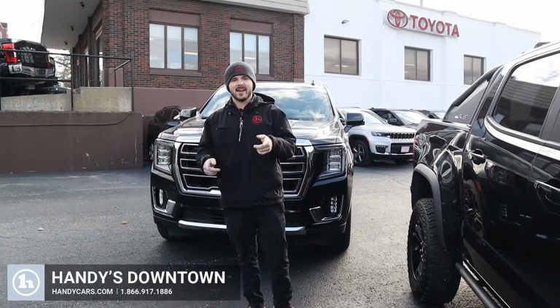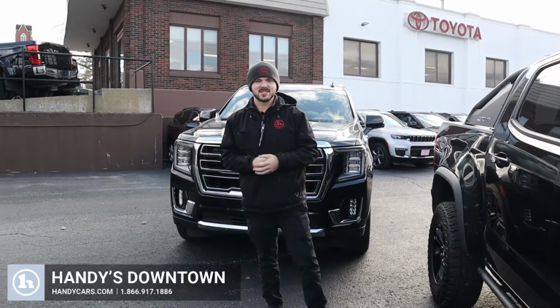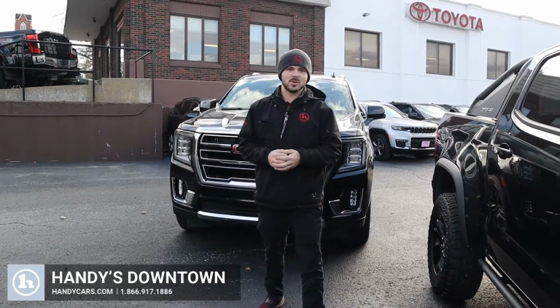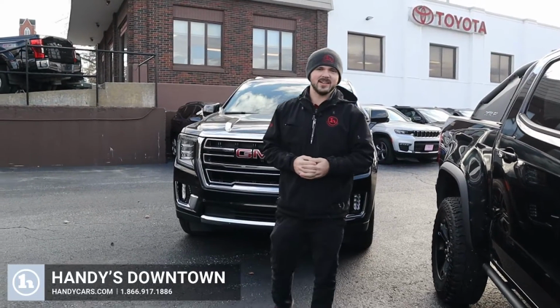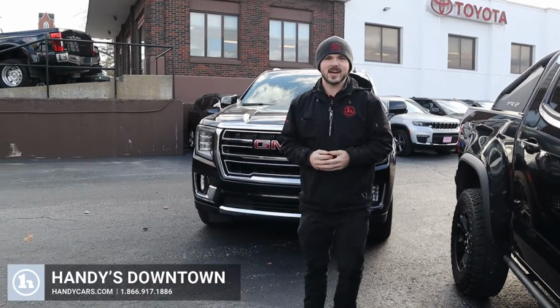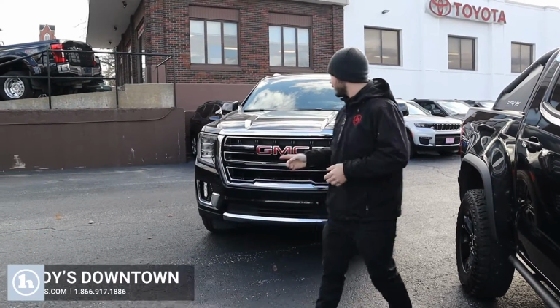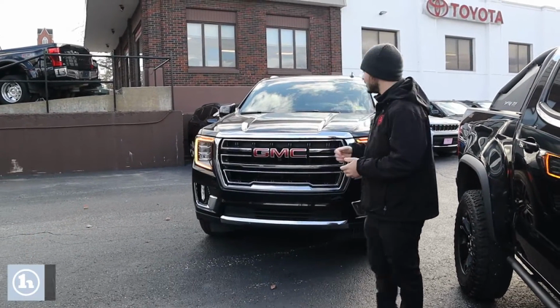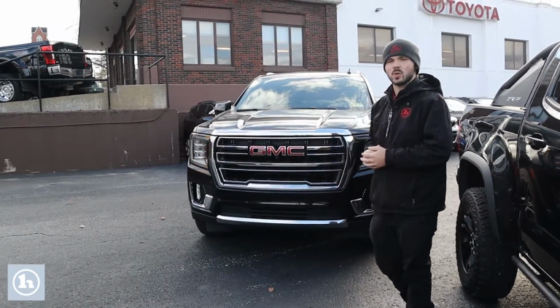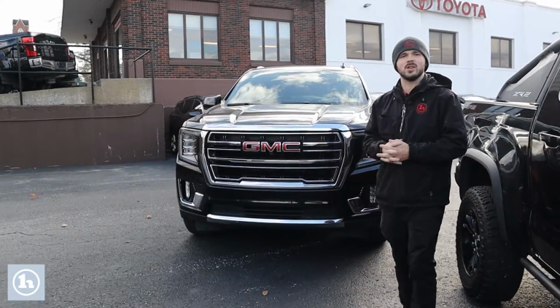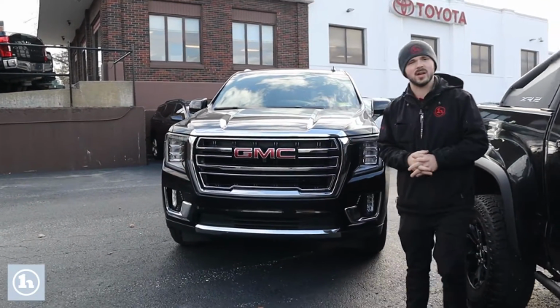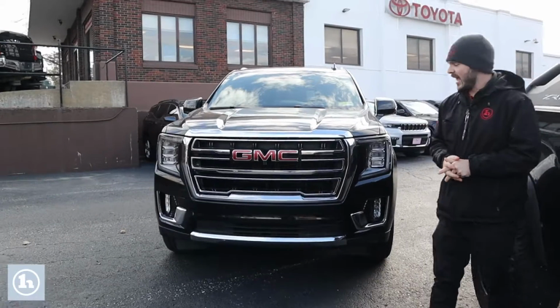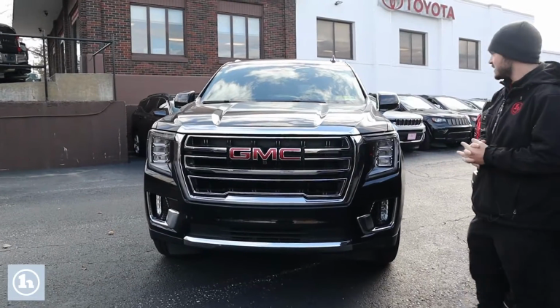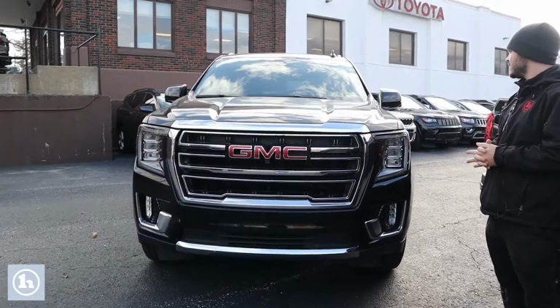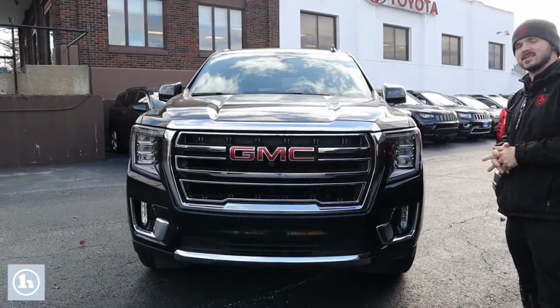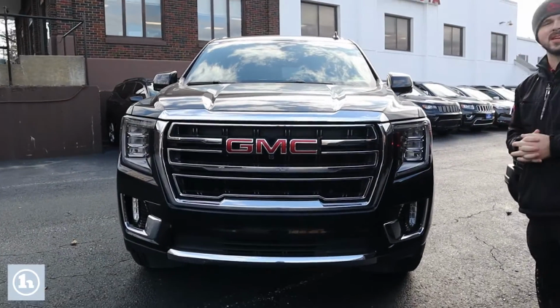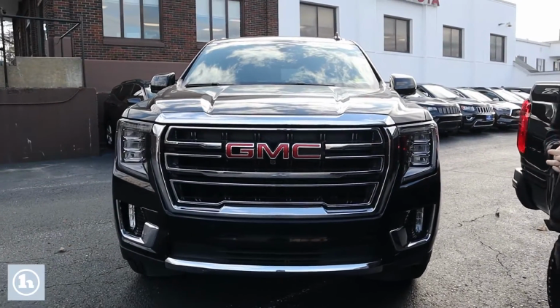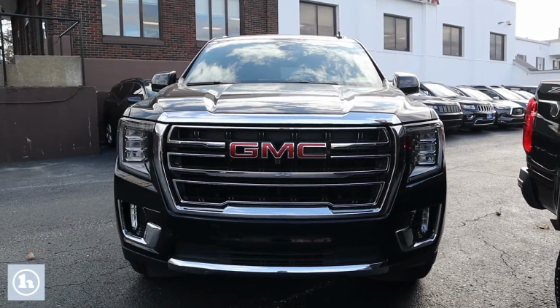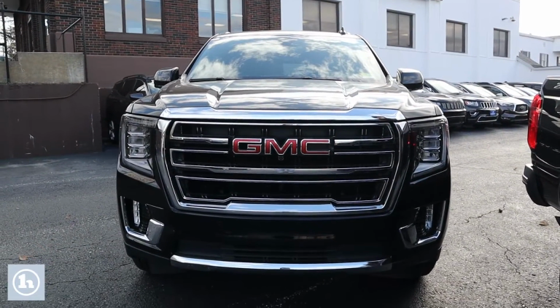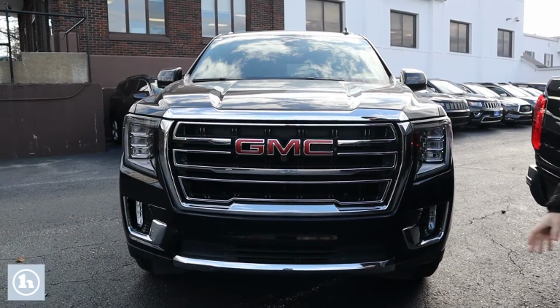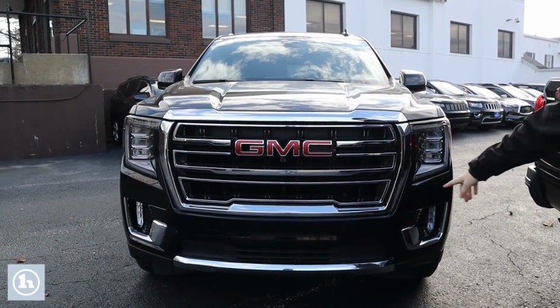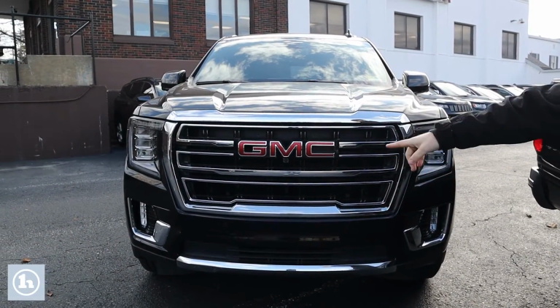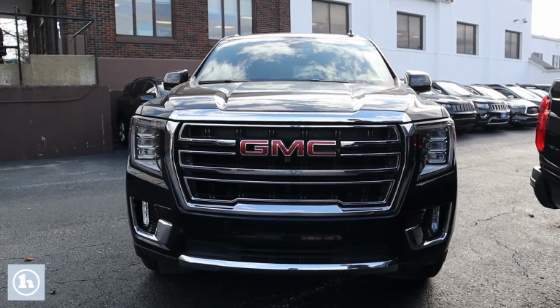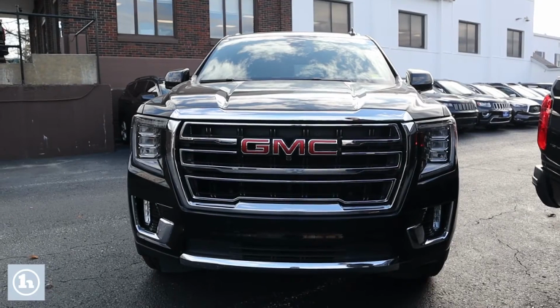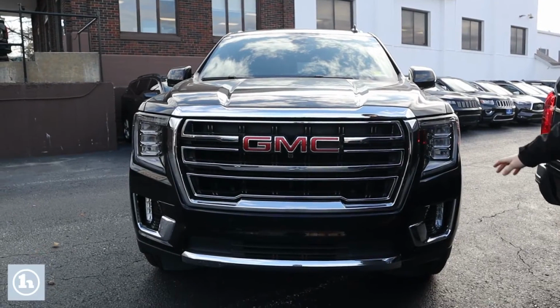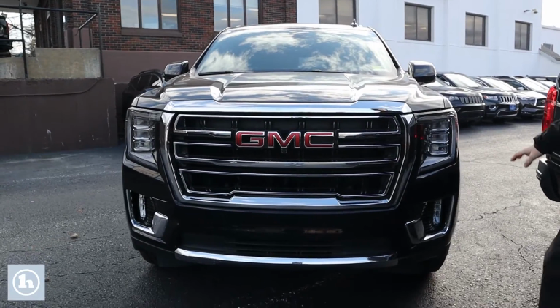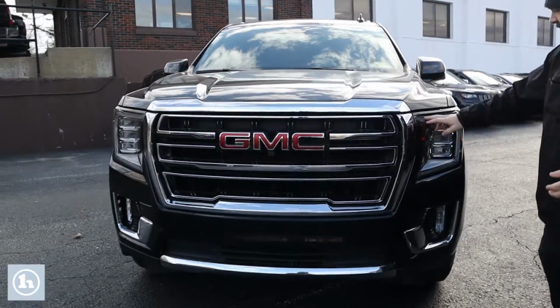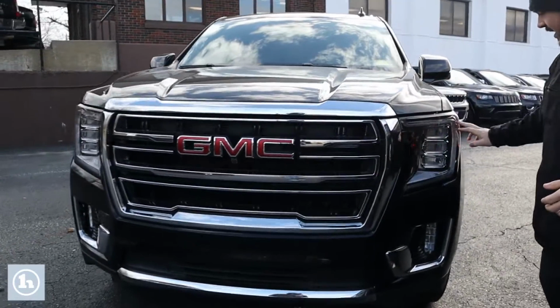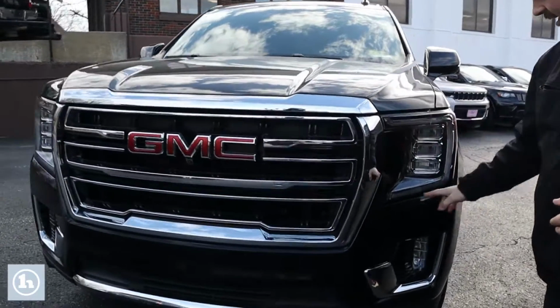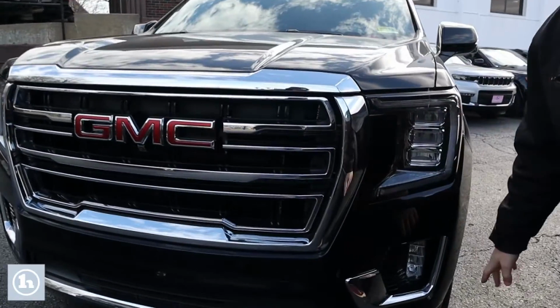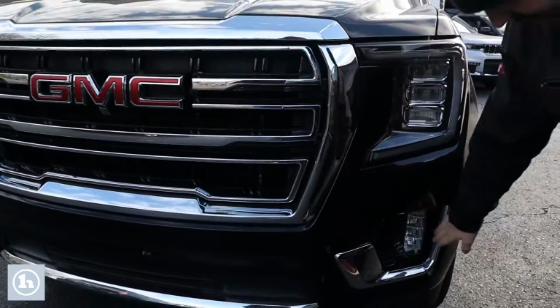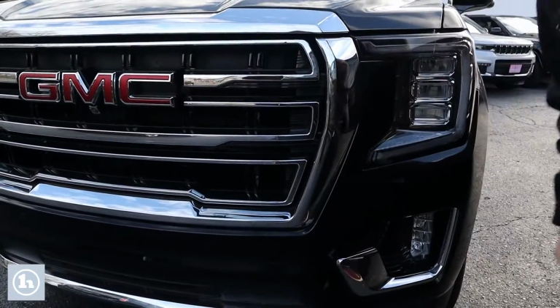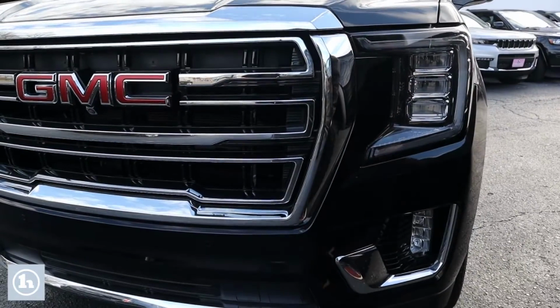Hey, this is Andrew at Handy Downtown, and today we're taking a look at this 2021 Yukon SLT. This has the 3.0-liter Duramax in it. We've got some parking sensors here in the front, big ambient lighting on the headlights, and fog lights down below.